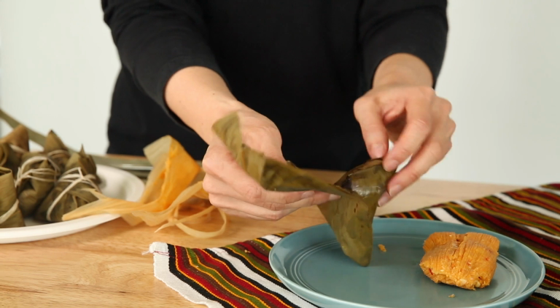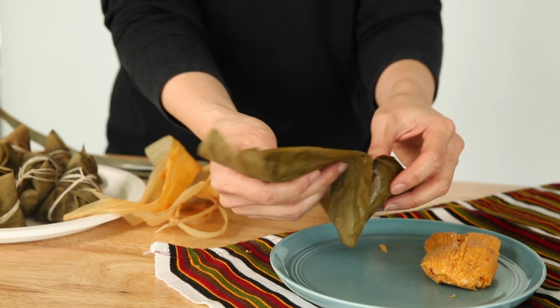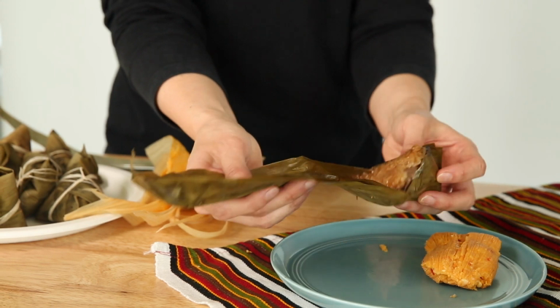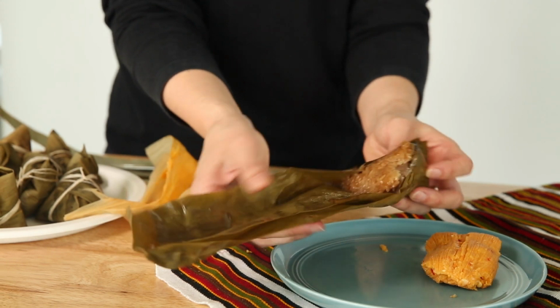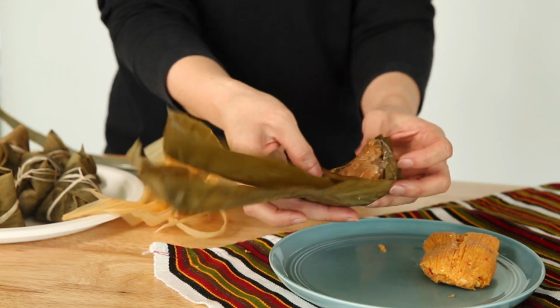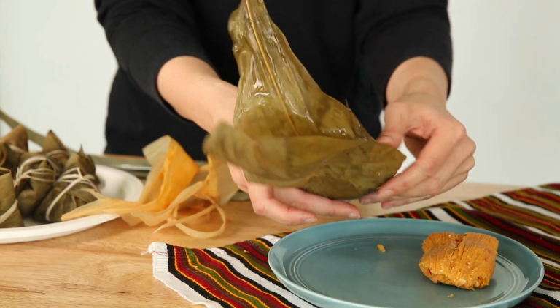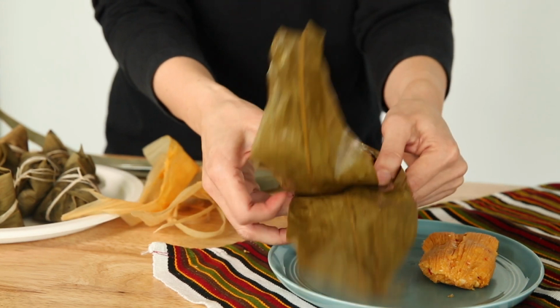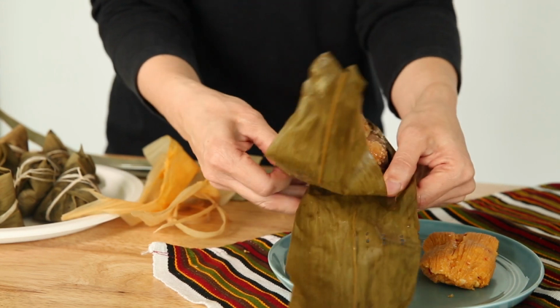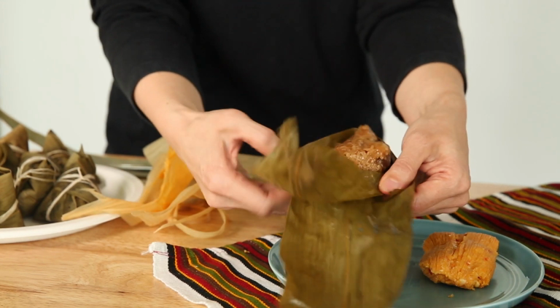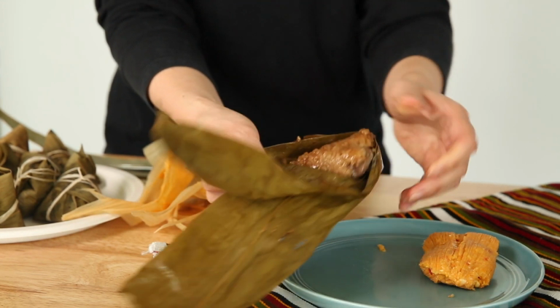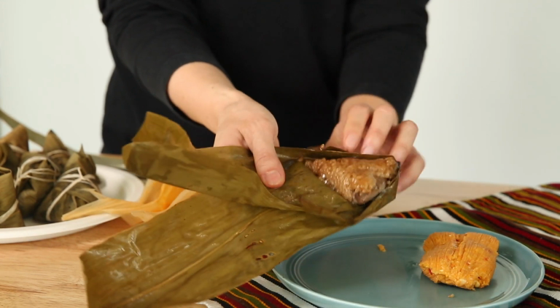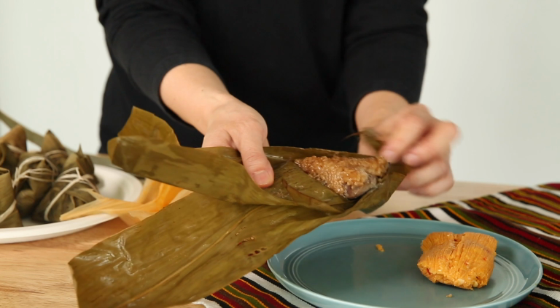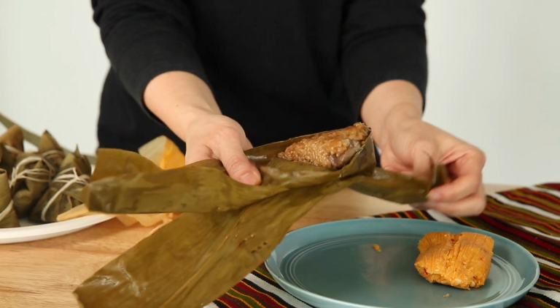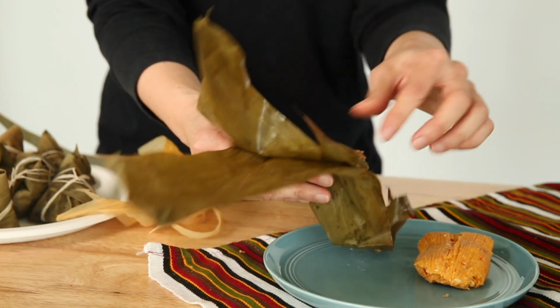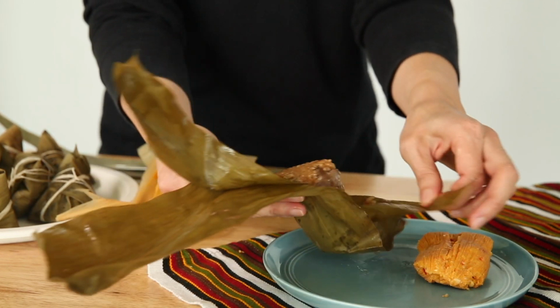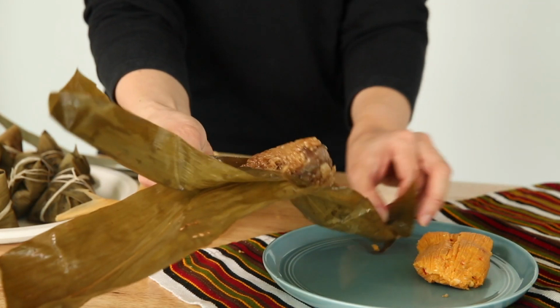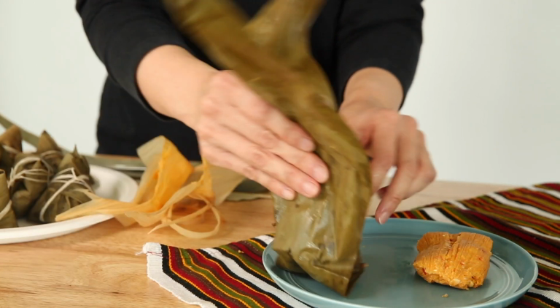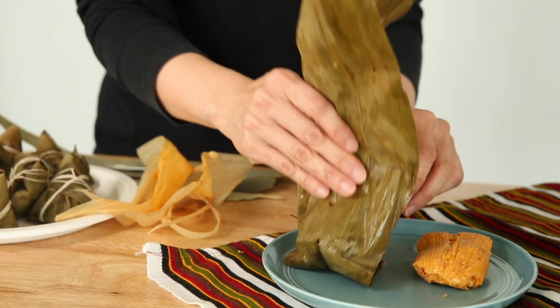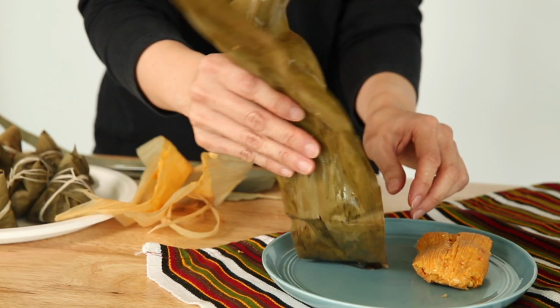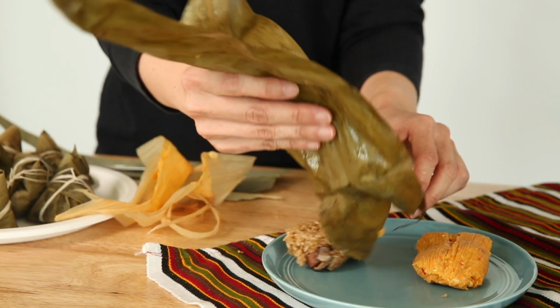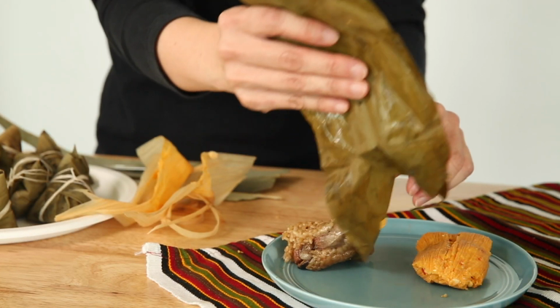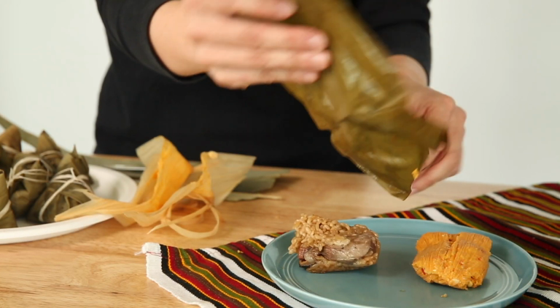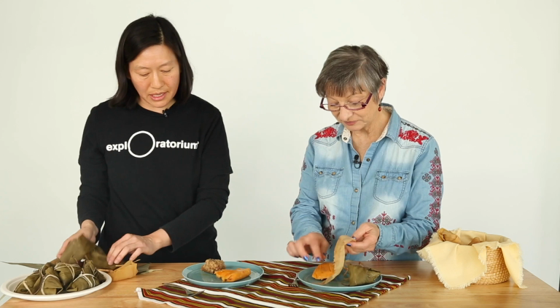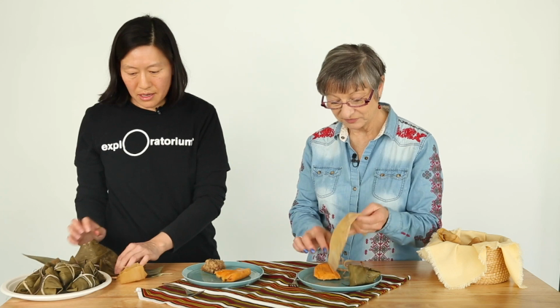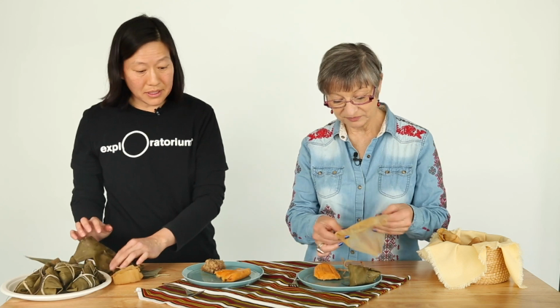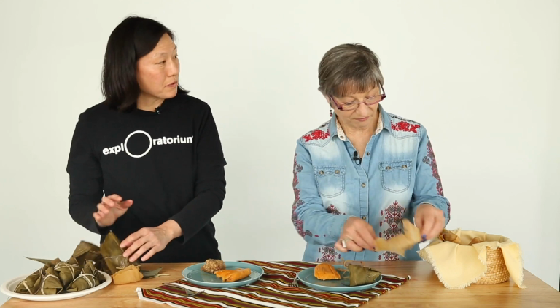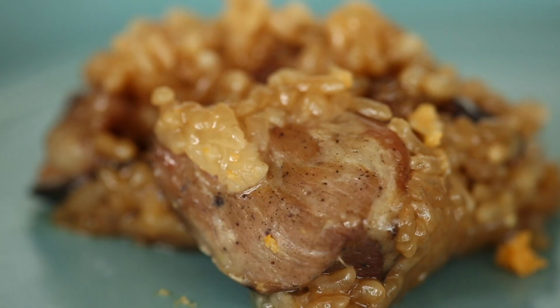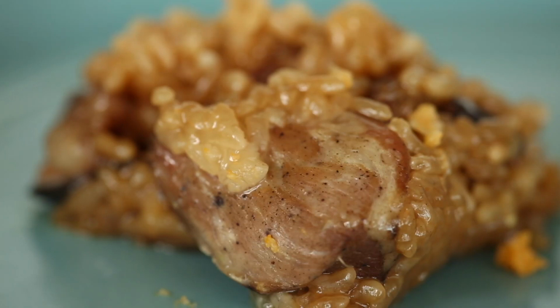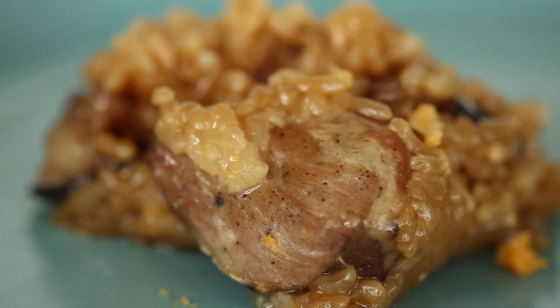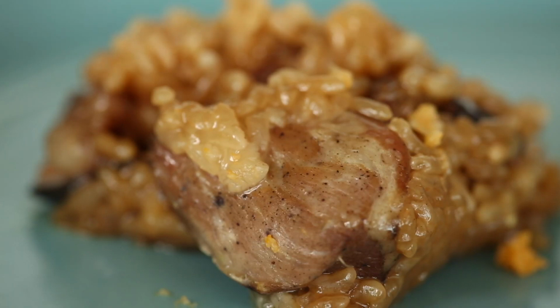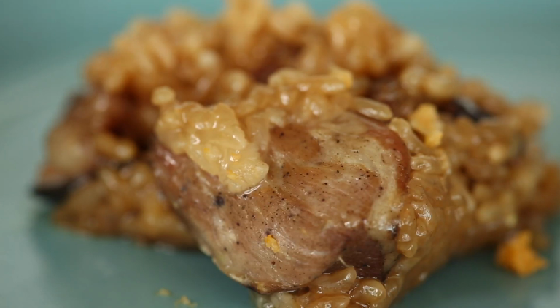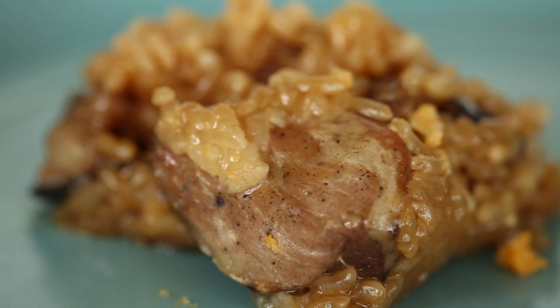I am unwrapping a Chinese zongzi. This is also a little steamed bundle, but inside there's sticky rice. I have some pork and mushroom filling inside. This is a food that's traditionally eaten at the Dragon Boat Festival.